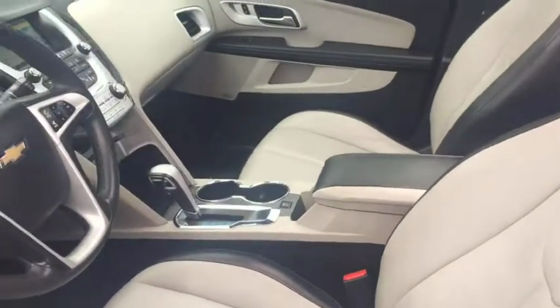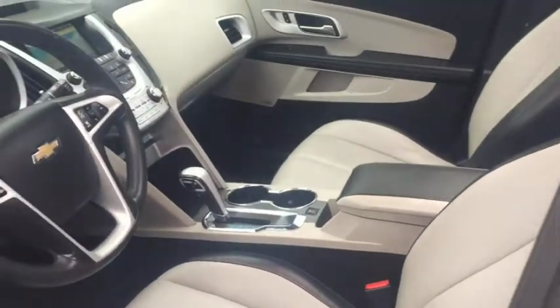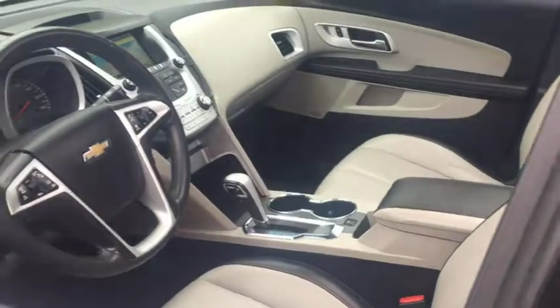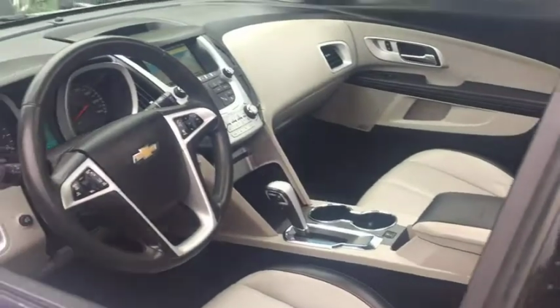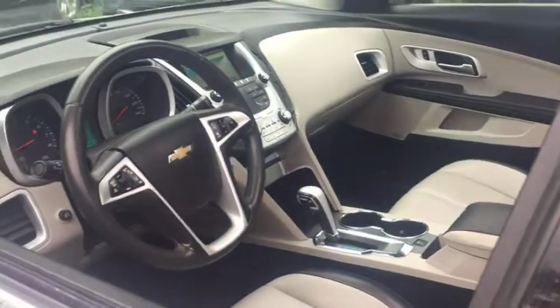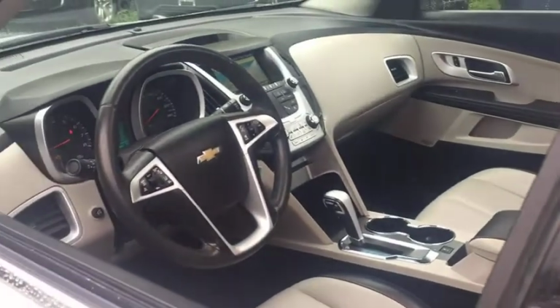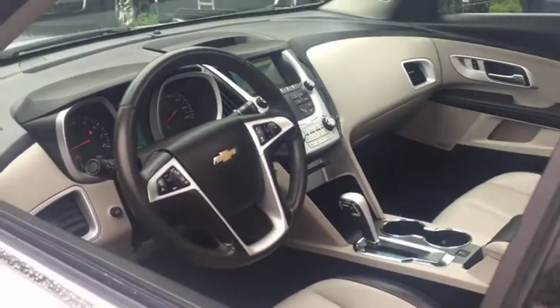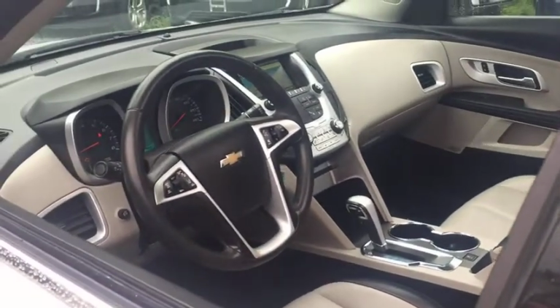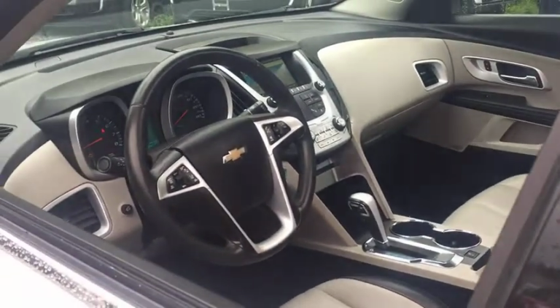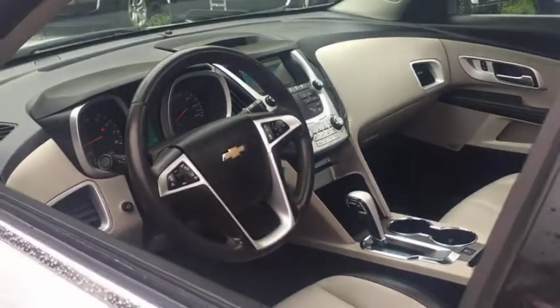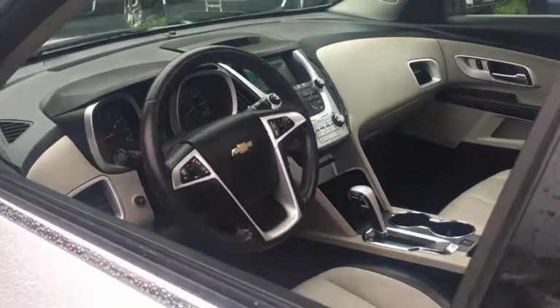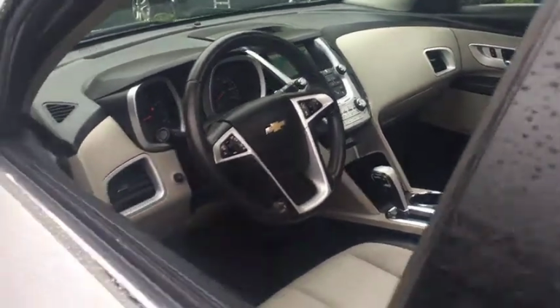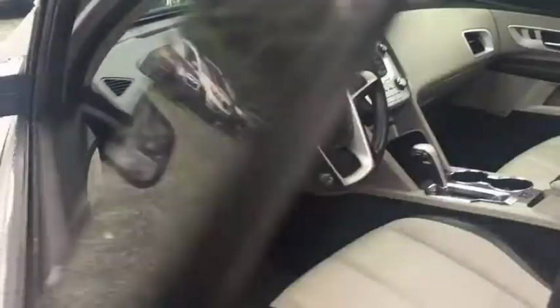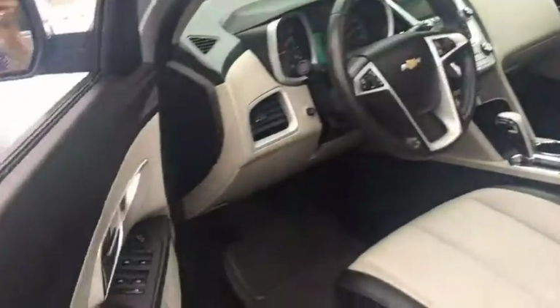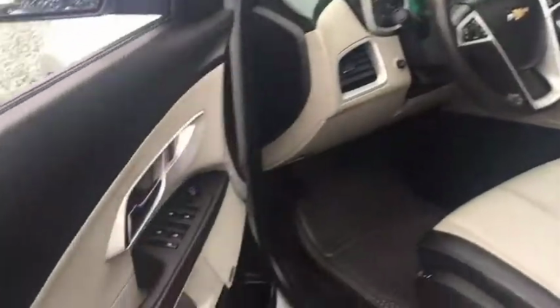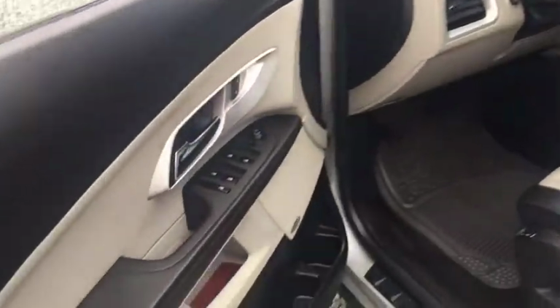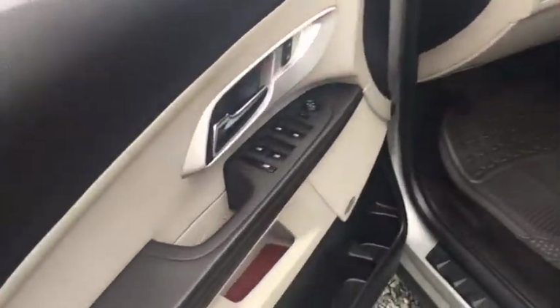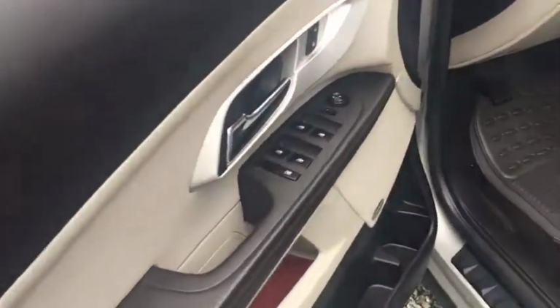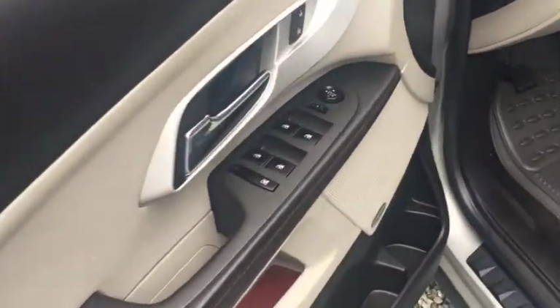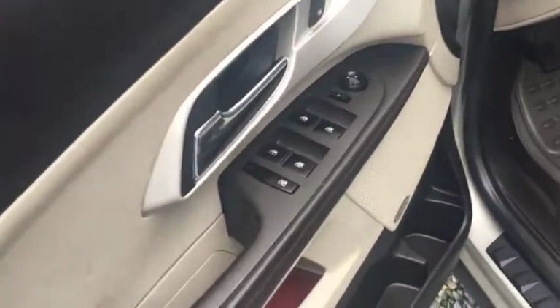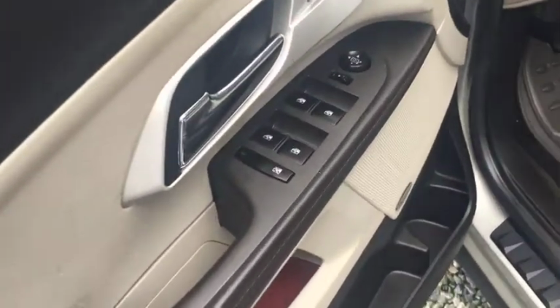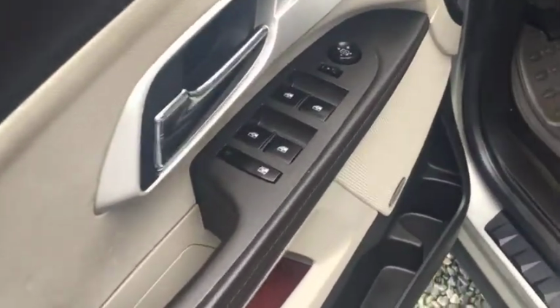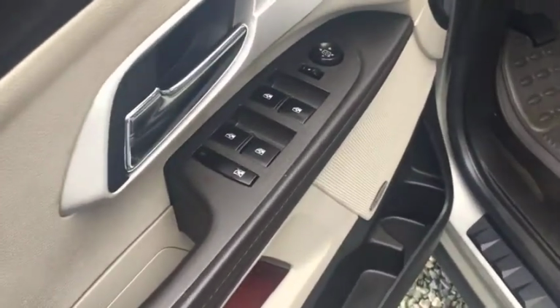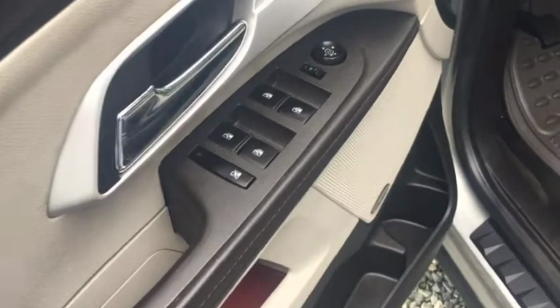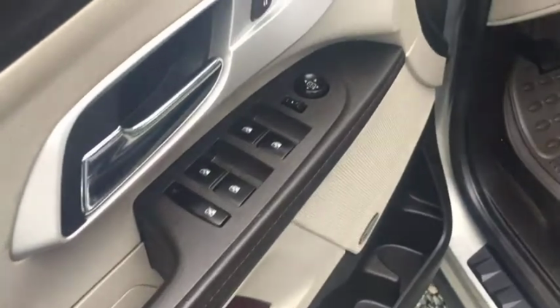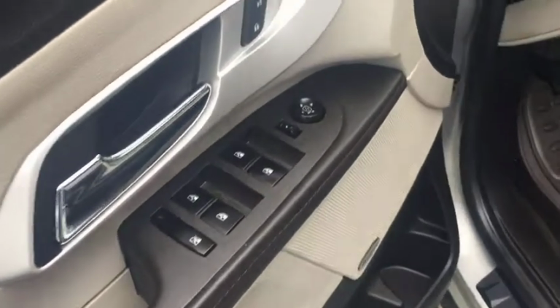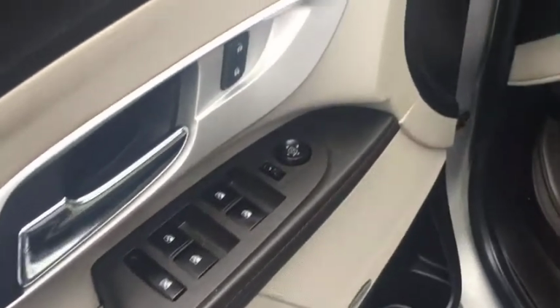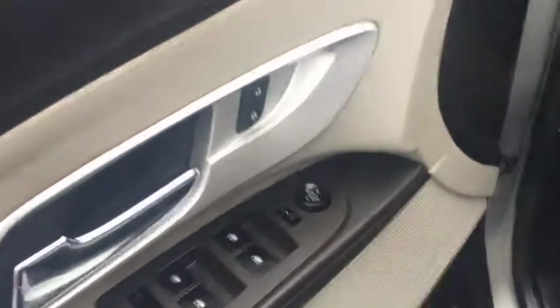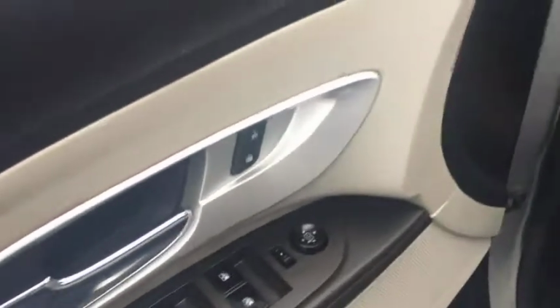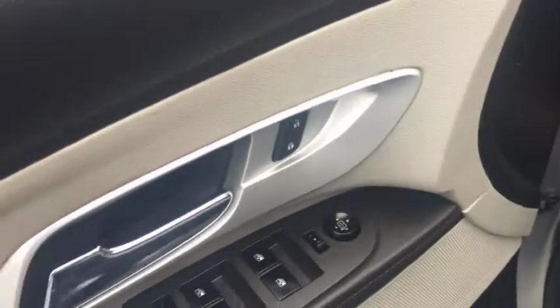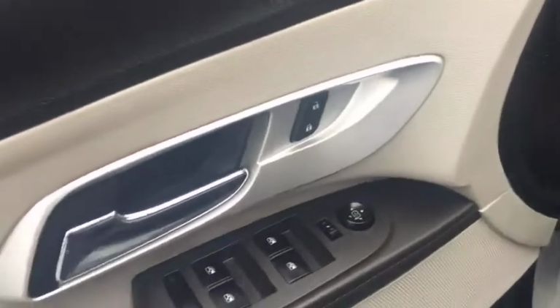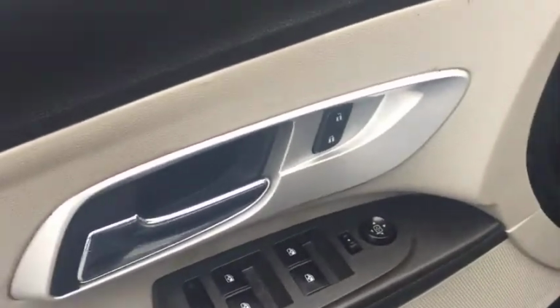Heated passenger seat, head-up display, rear wiper, driver memory seat, remote window operation, power heated outside mirrors.